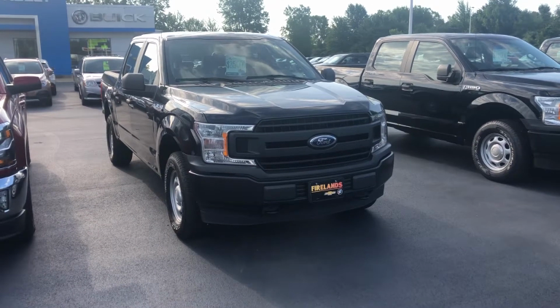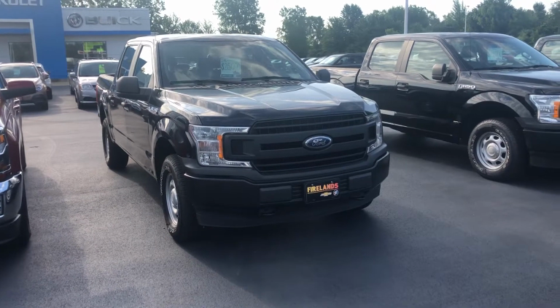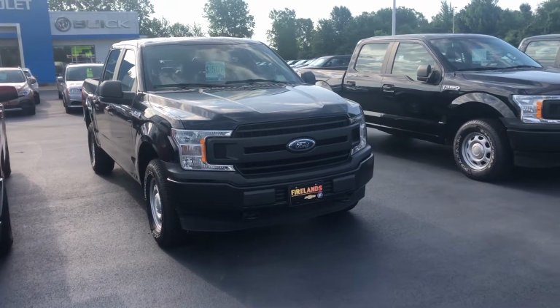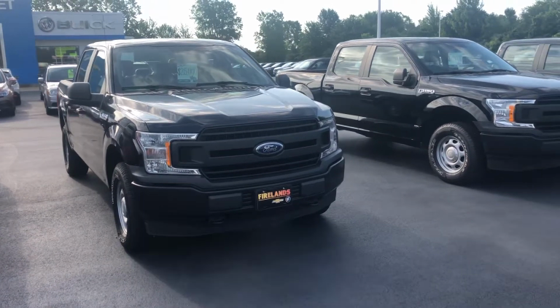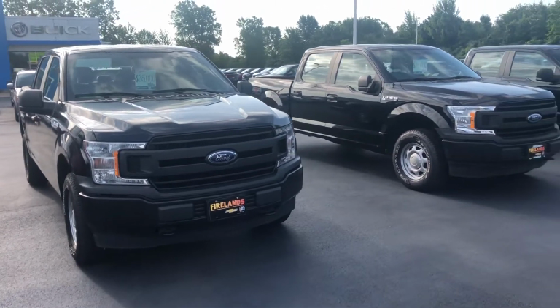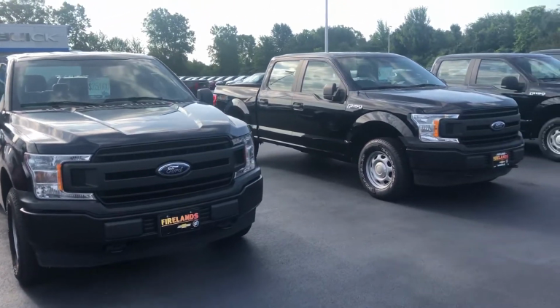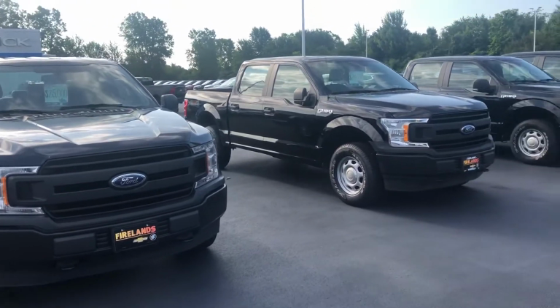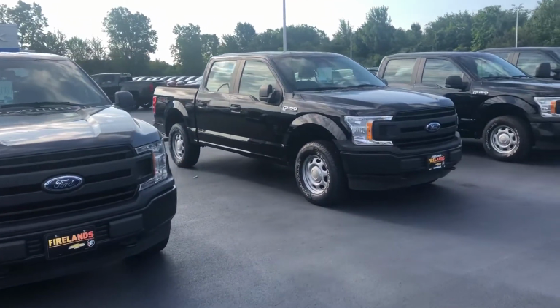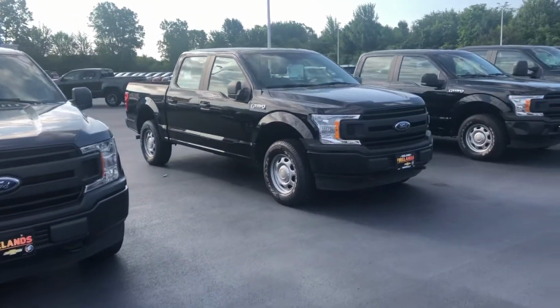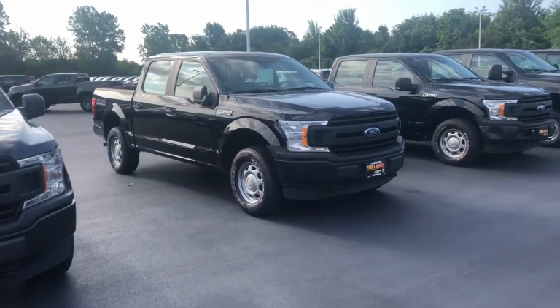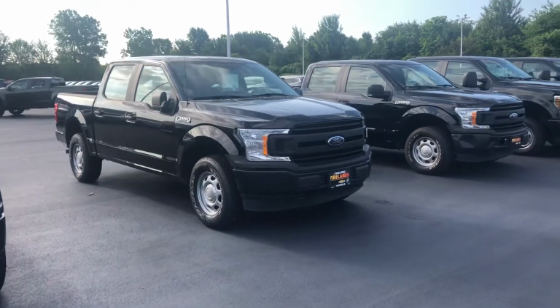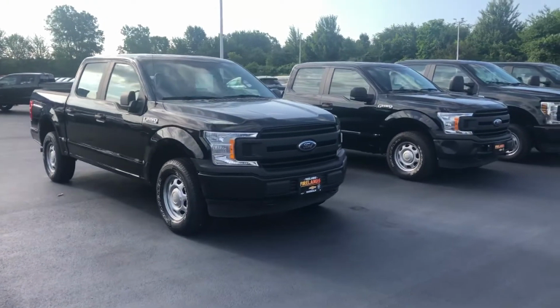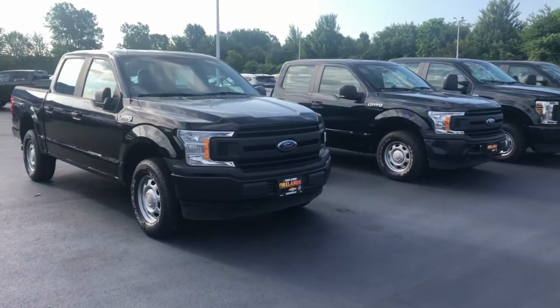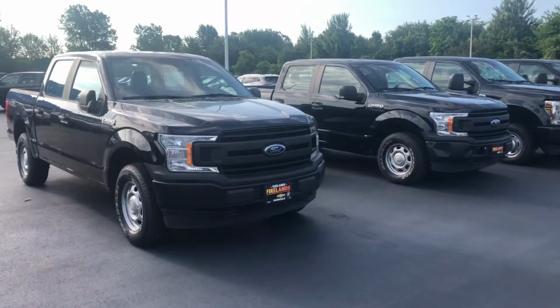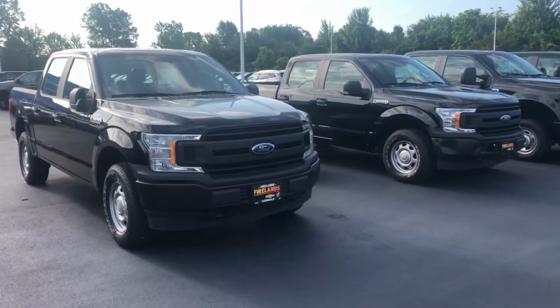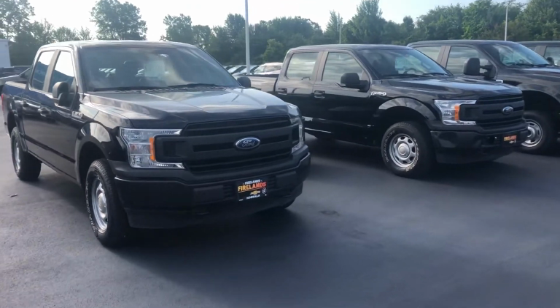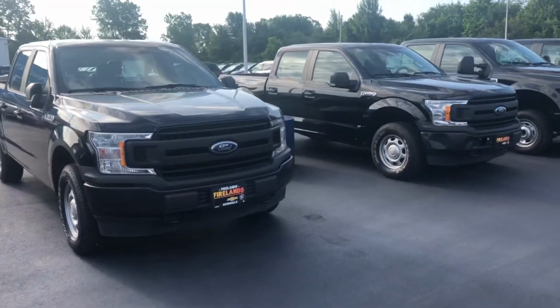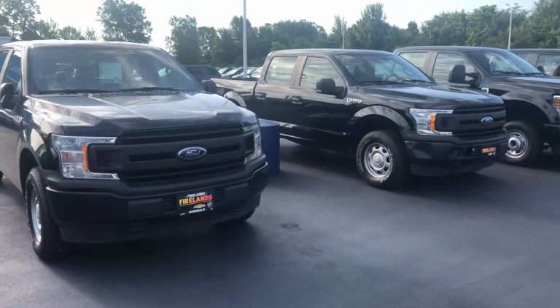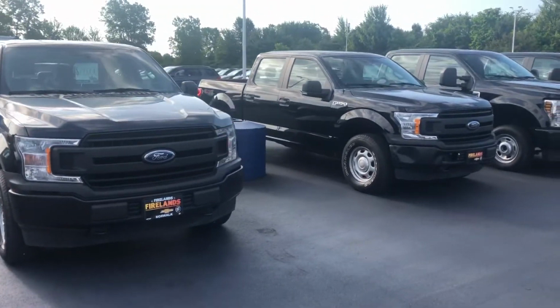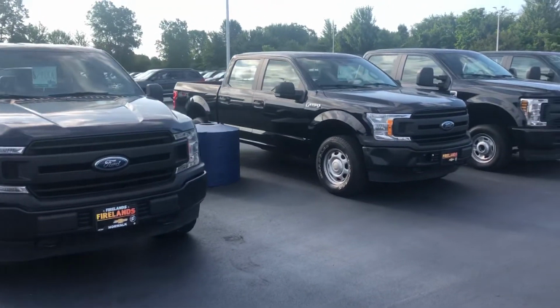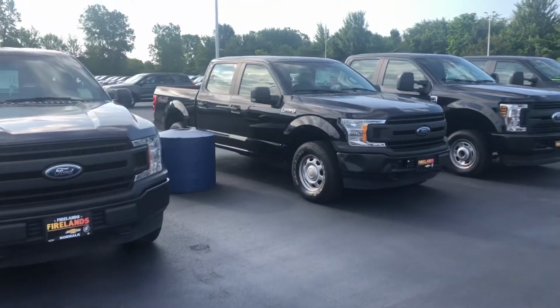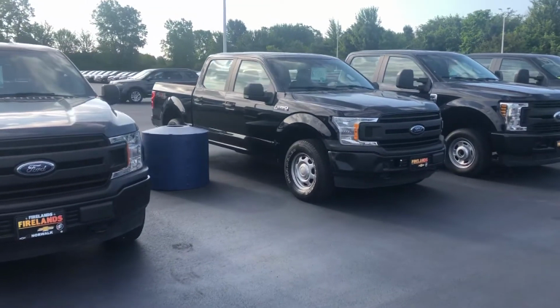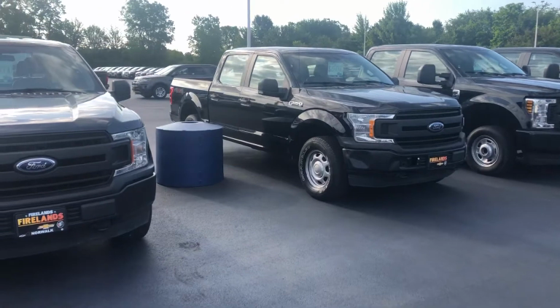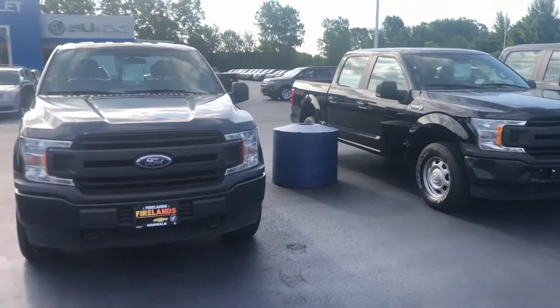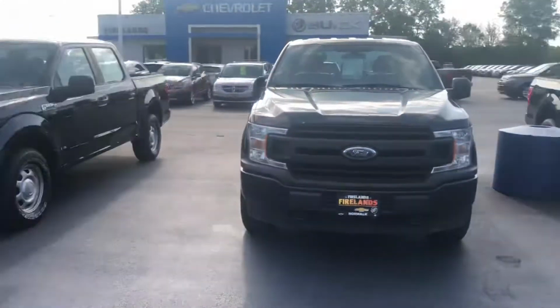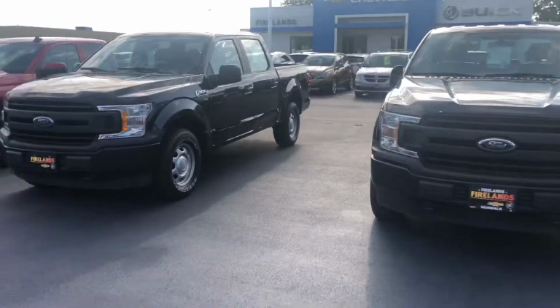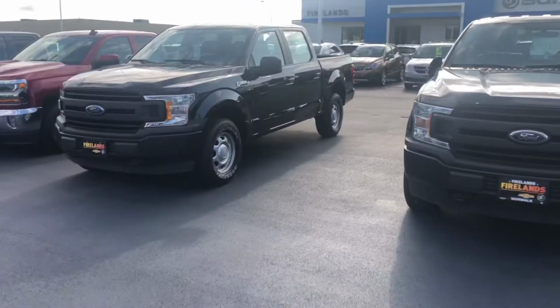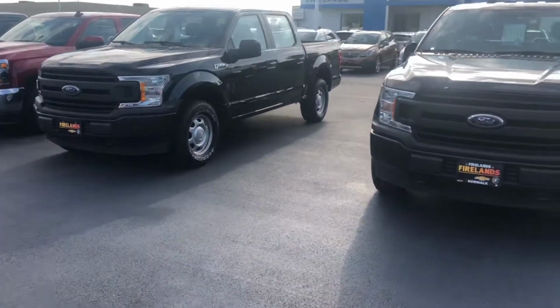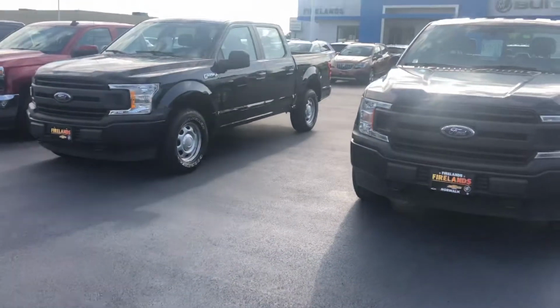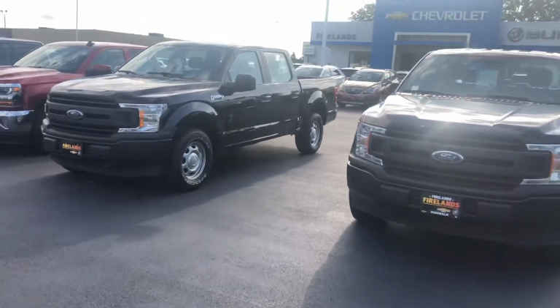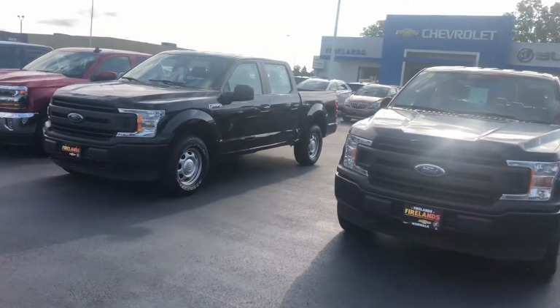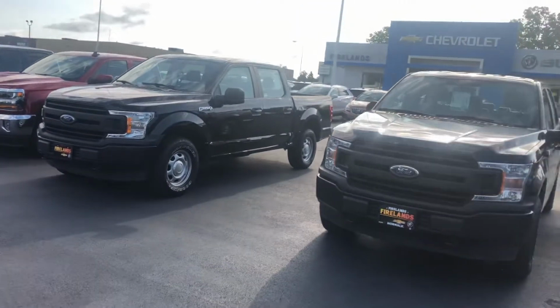Hey Ricardo, good morning. This is Tom Biddlecombe with Fireland Chevrolet Buick here in Norwalk, Ohio. I want to thank you for your interest in our 2018 Ford F-150 XL SuperCrew.